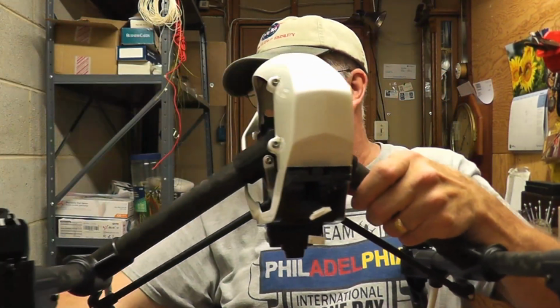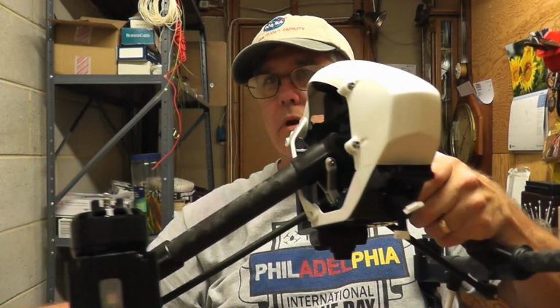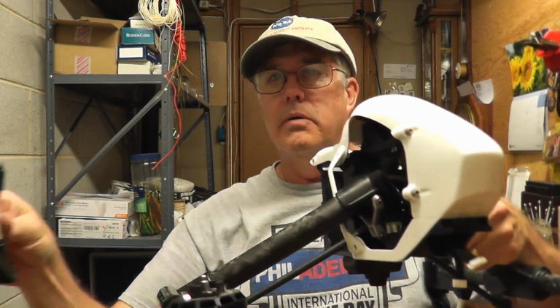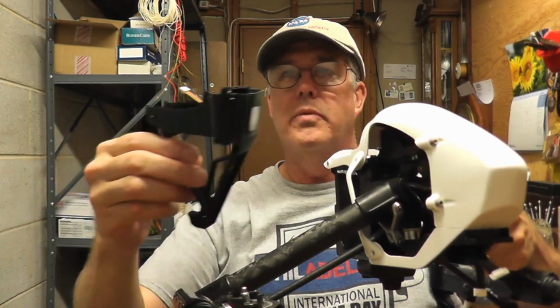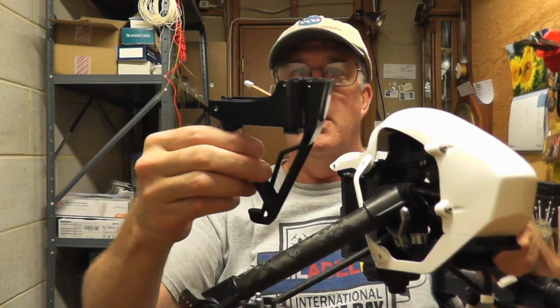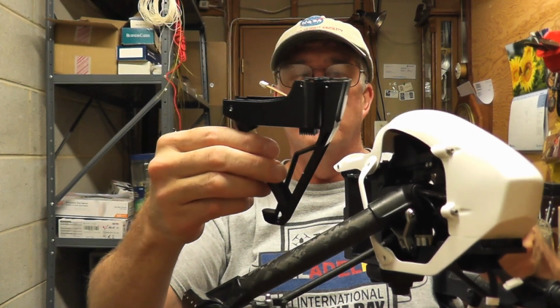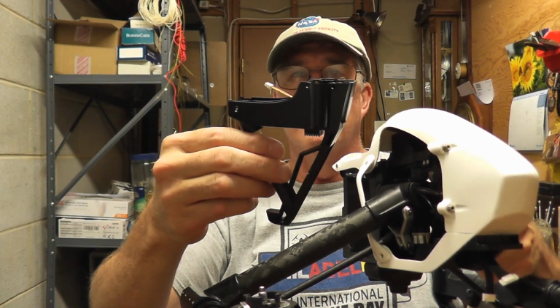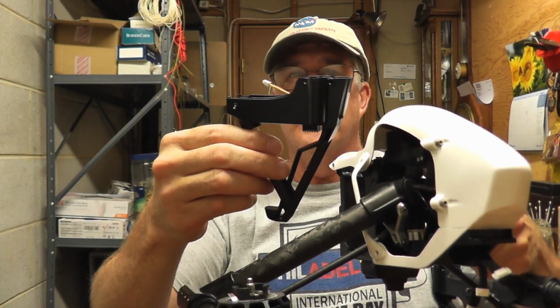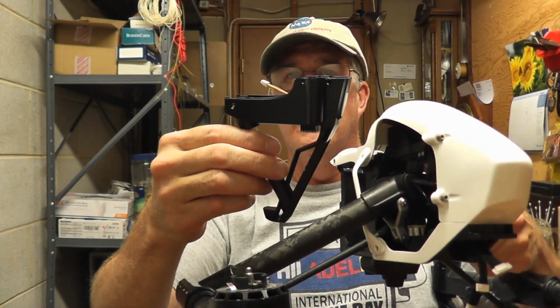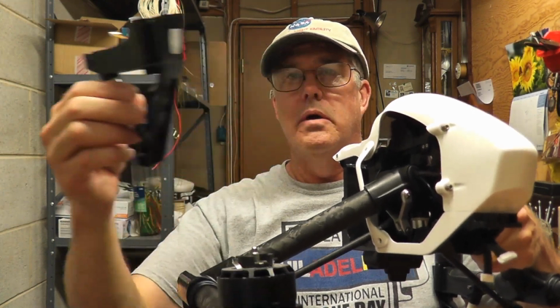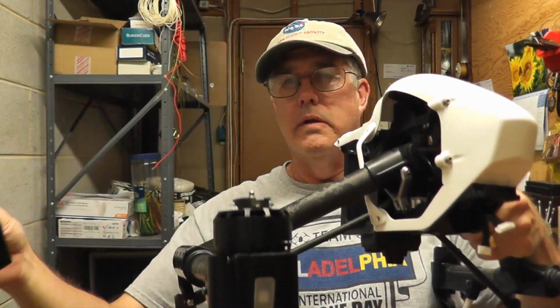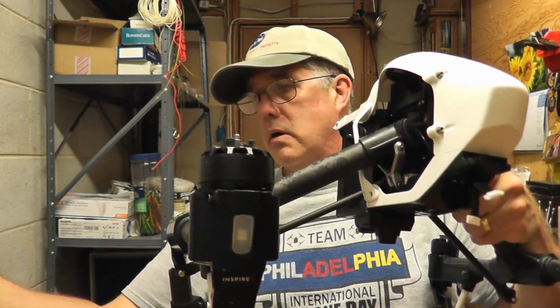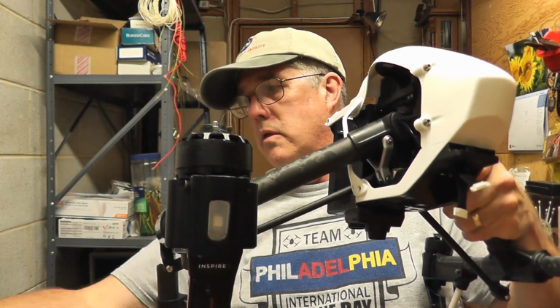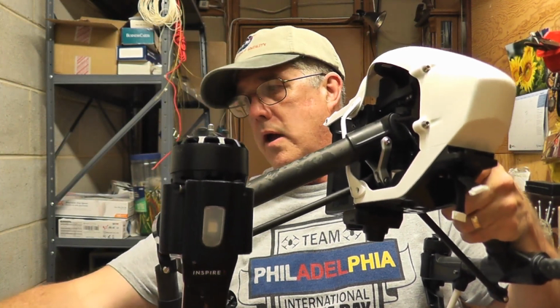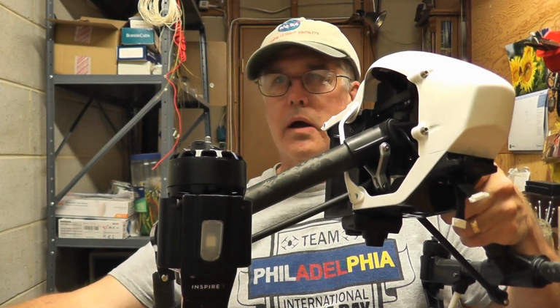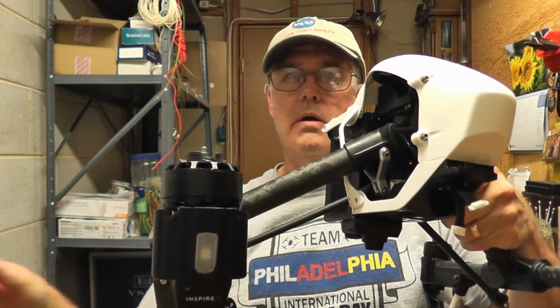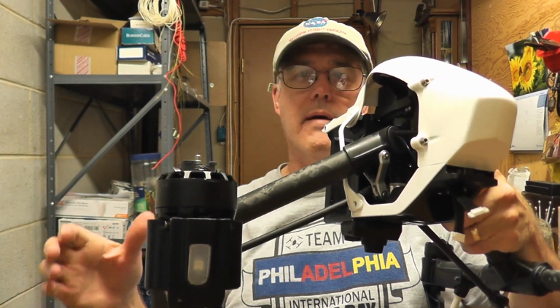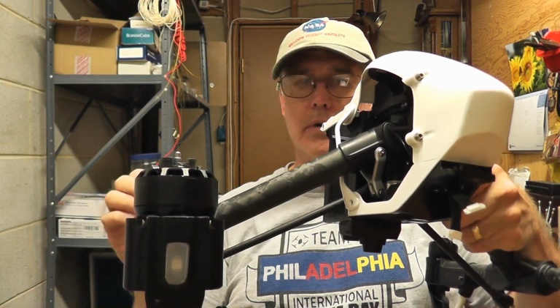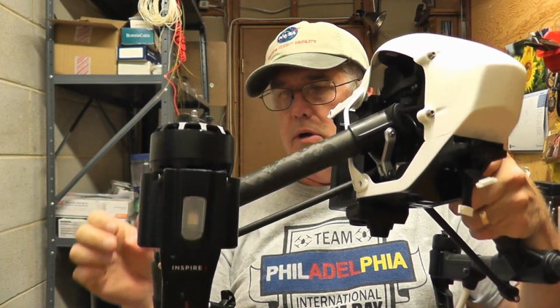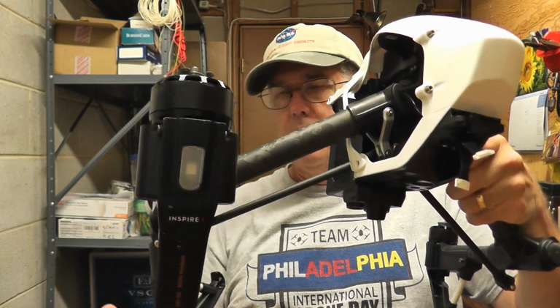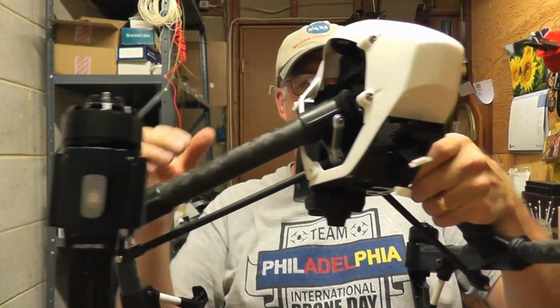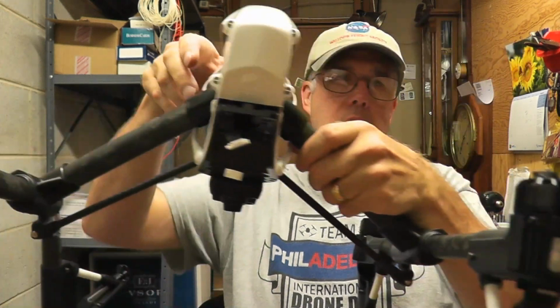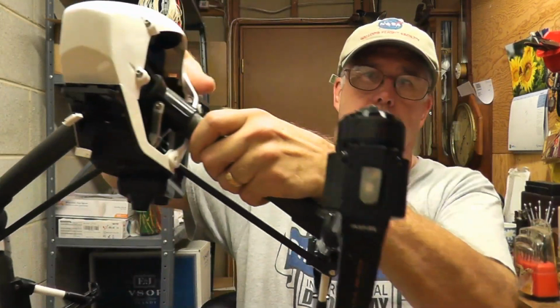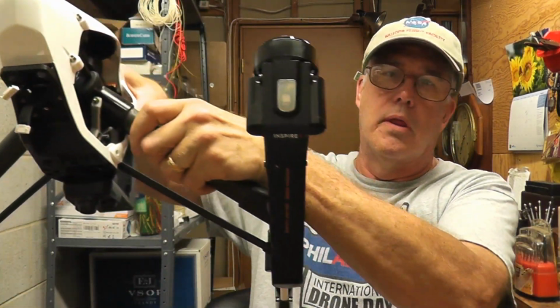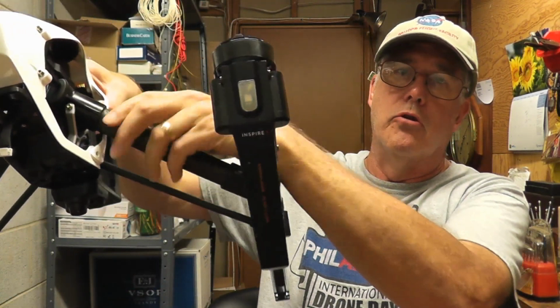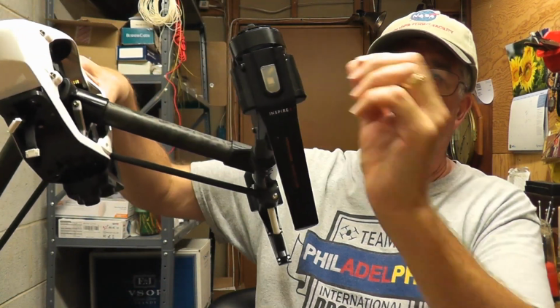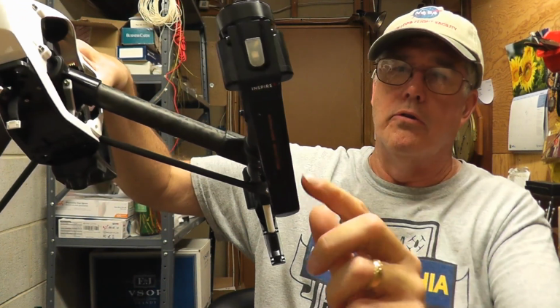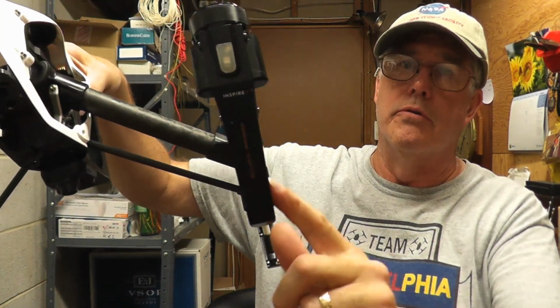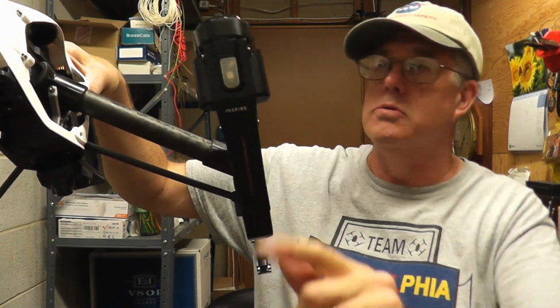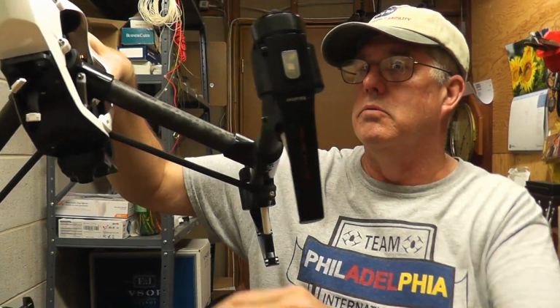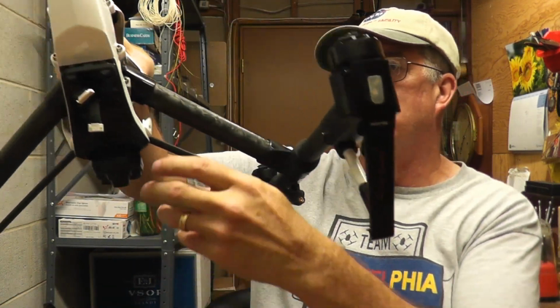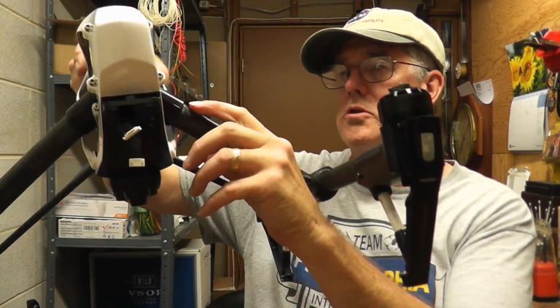I've got one of these on order and I've got the other two already here. There's one I have here as a replacement, another one in the back, and another one coming. This one isn't critical to do right away because it's still functional, but we'll get to it eventually.